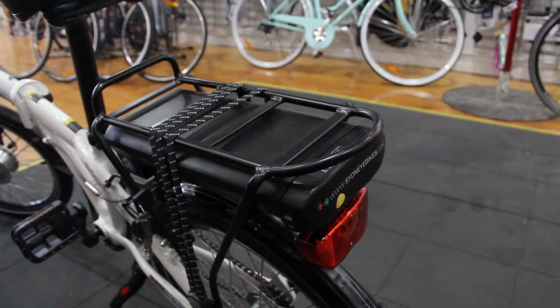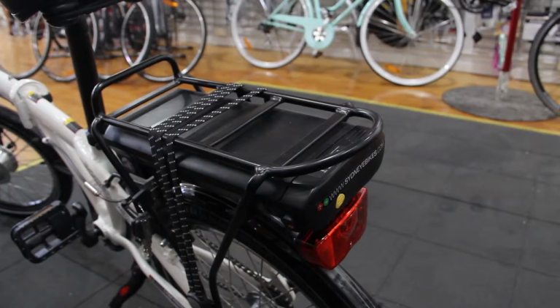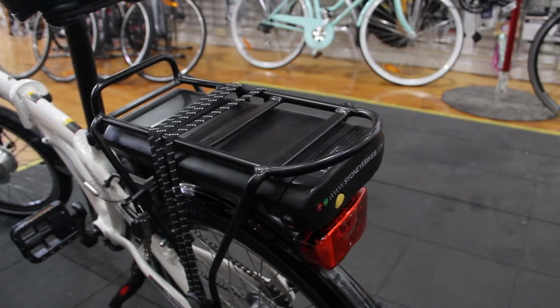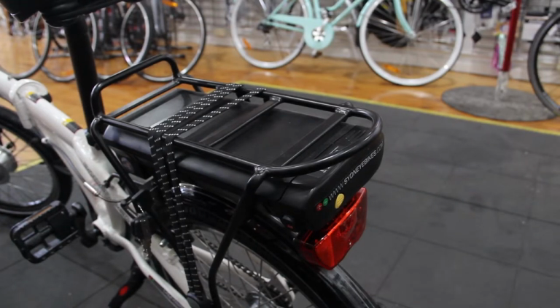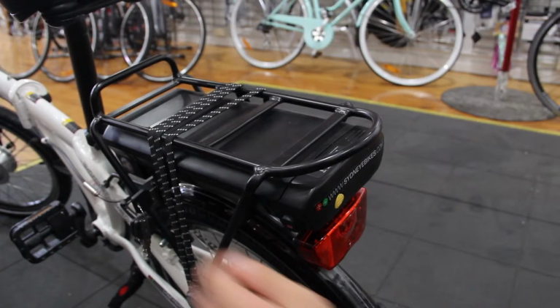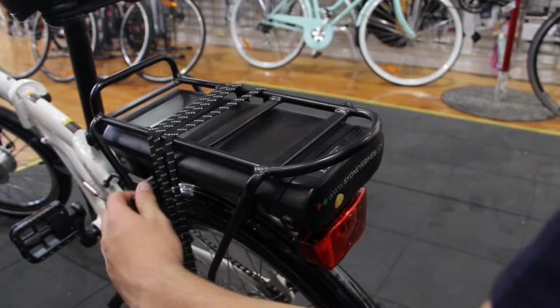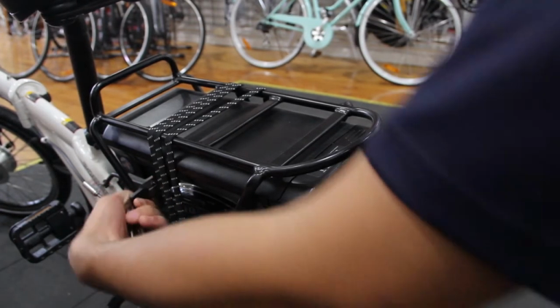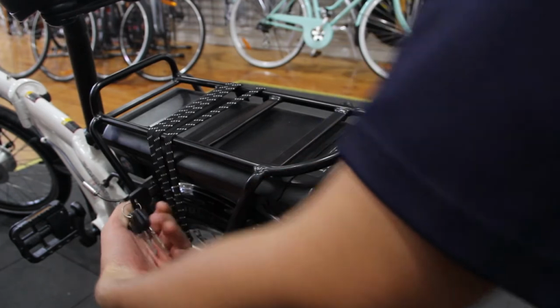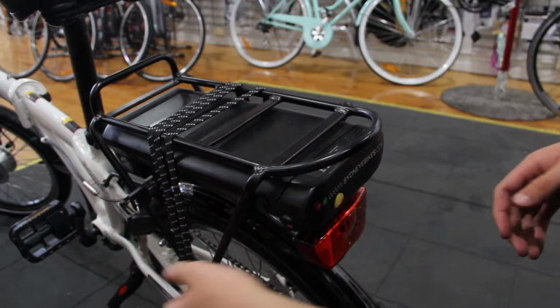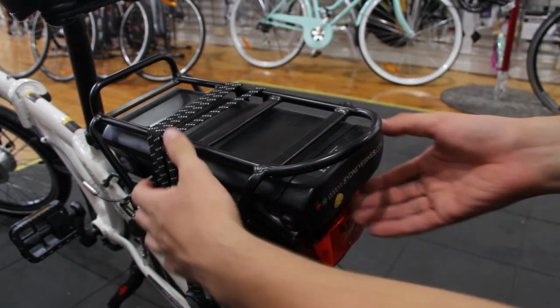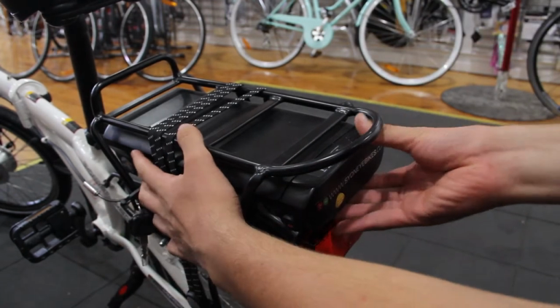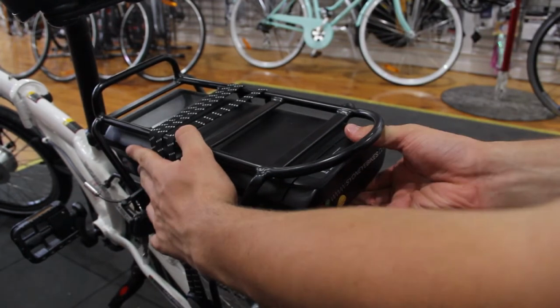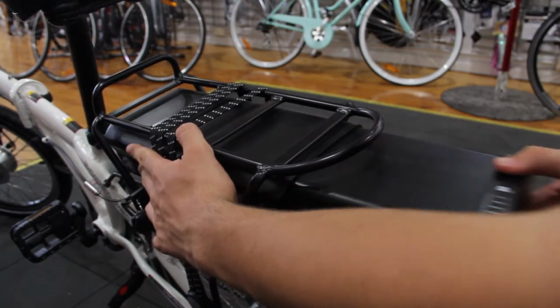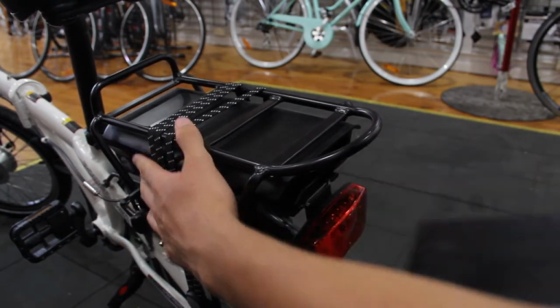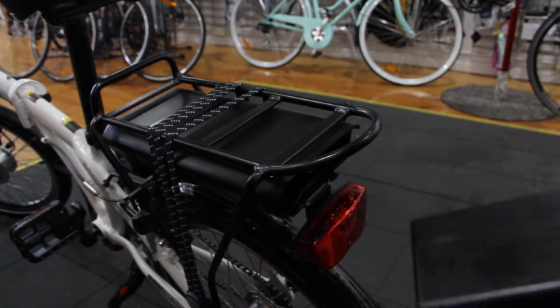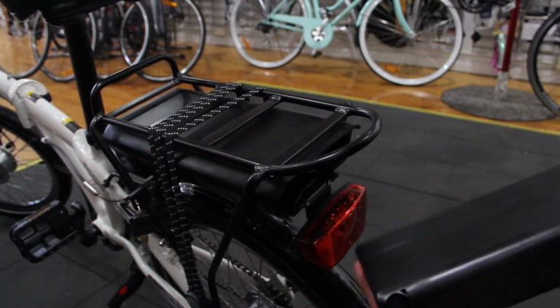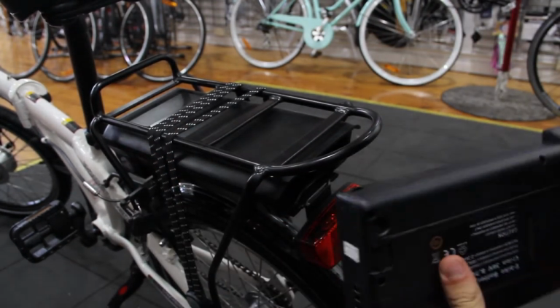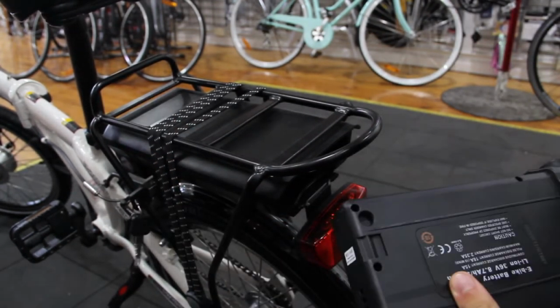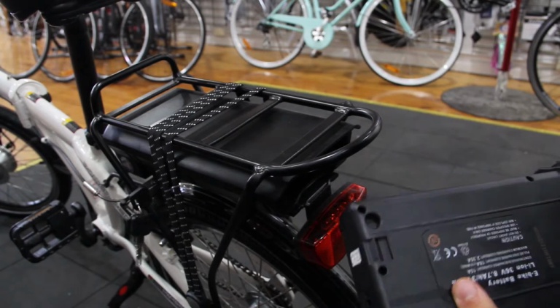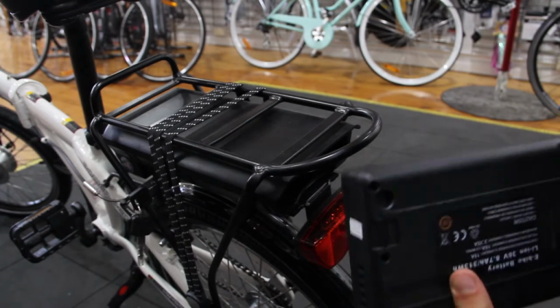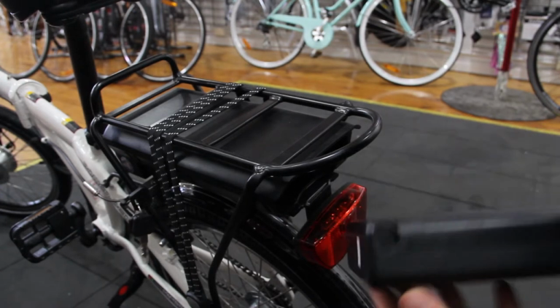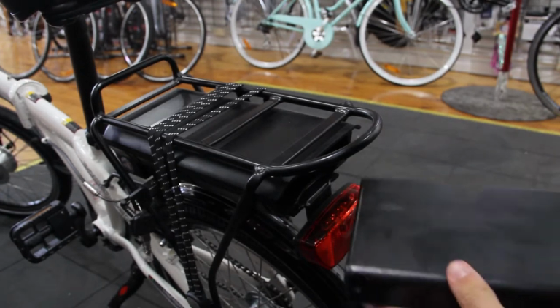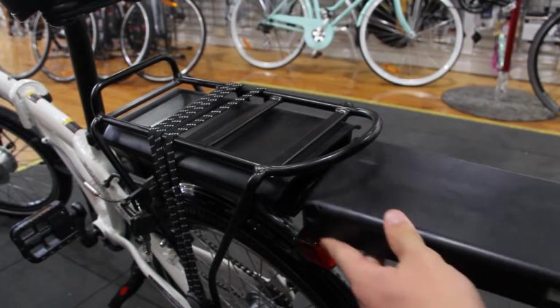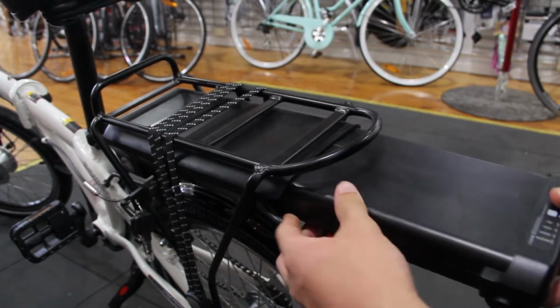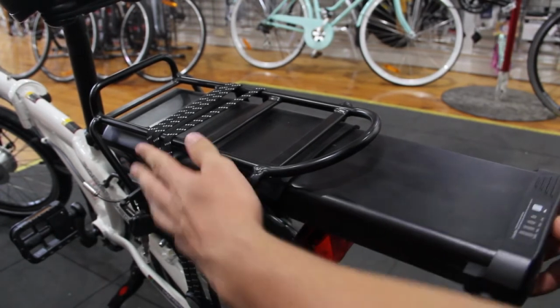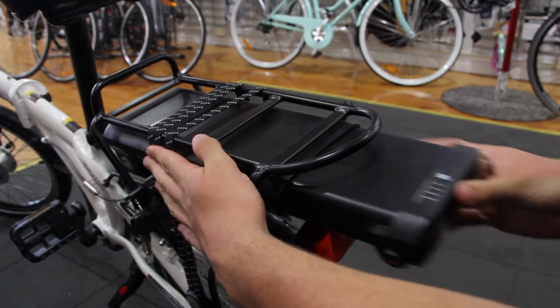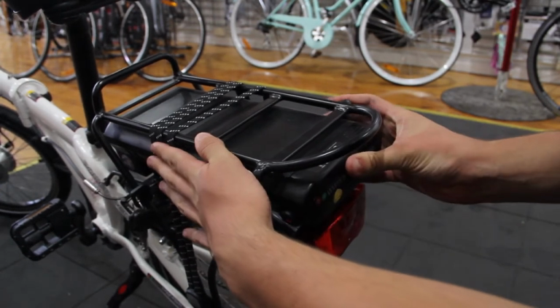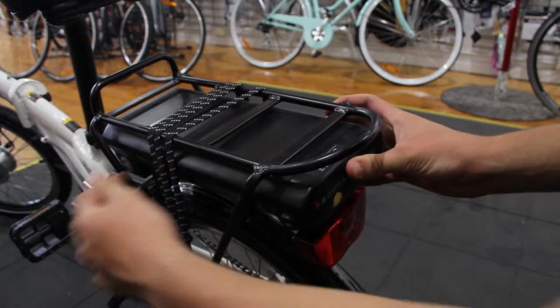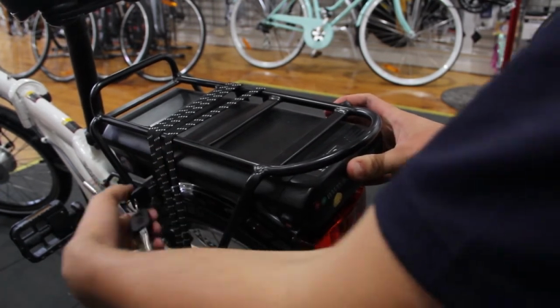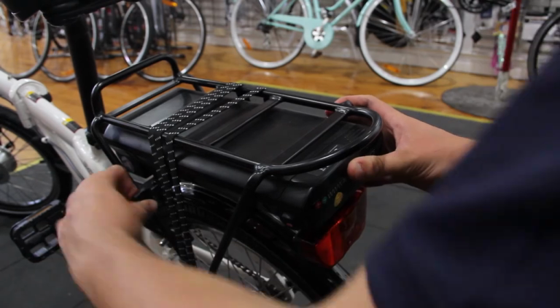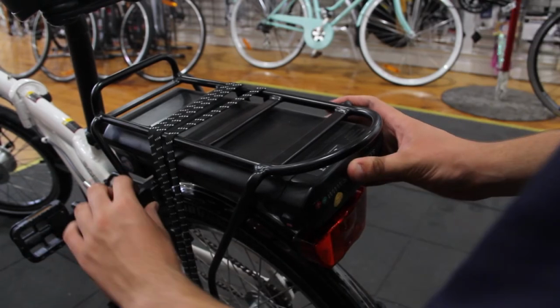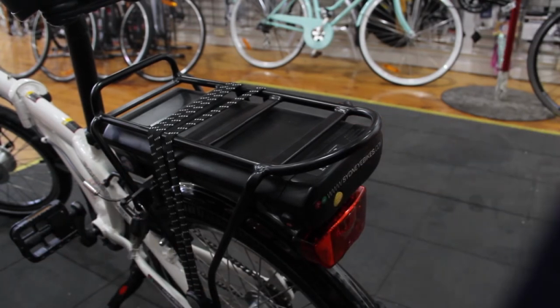The rear battery can be removed using the locking system. Remove the battery to charge or to store in another place. The battery fits back in and locks into place.